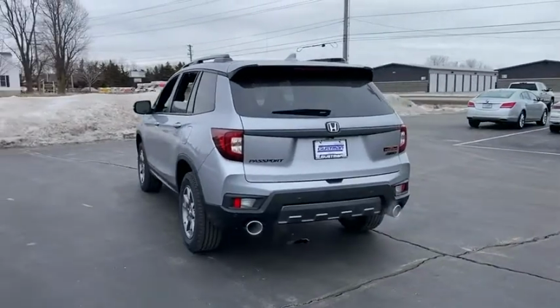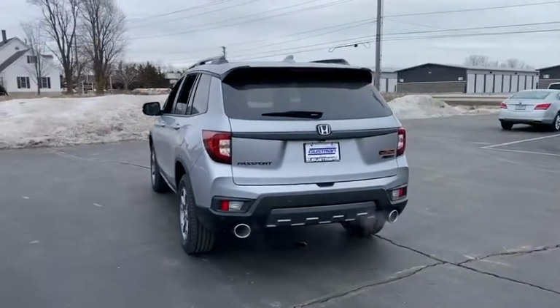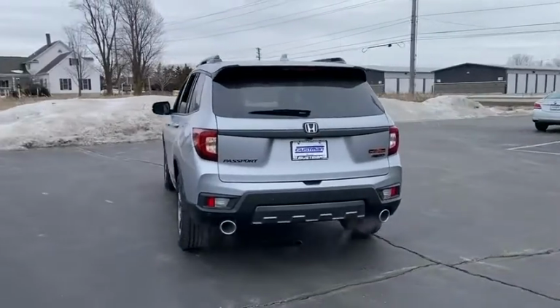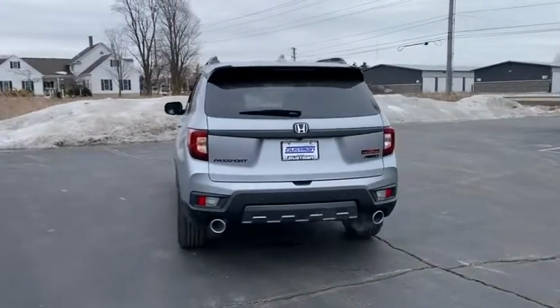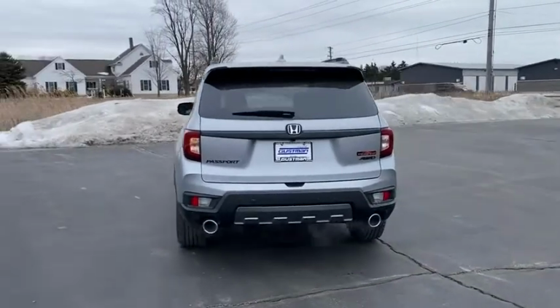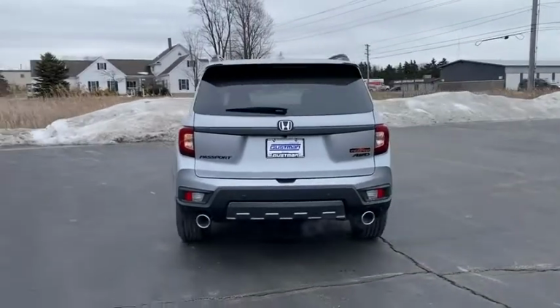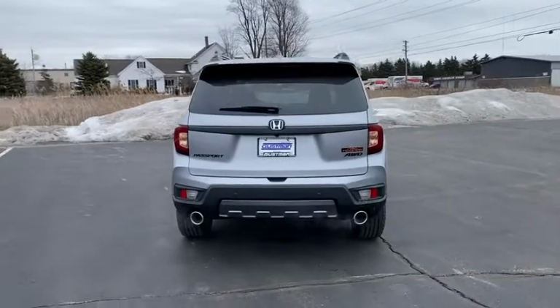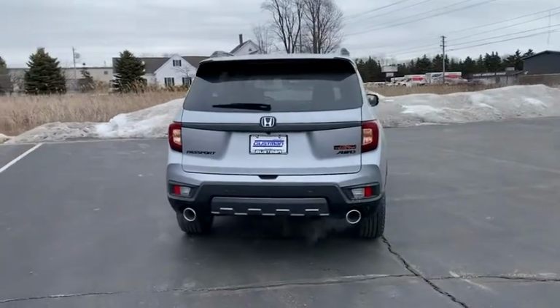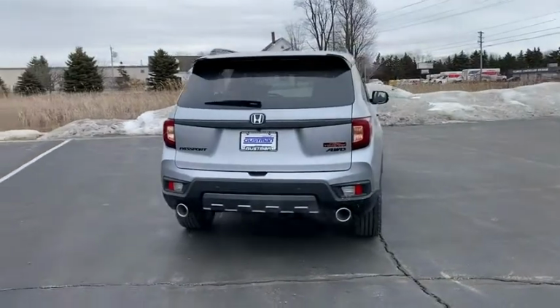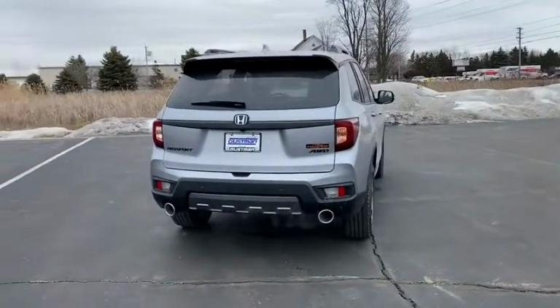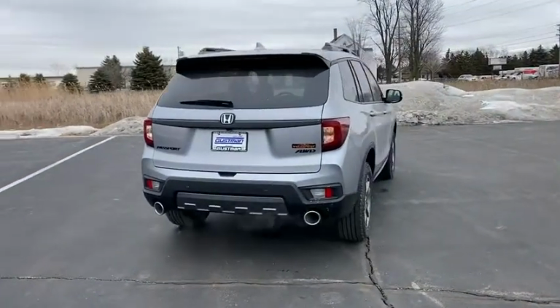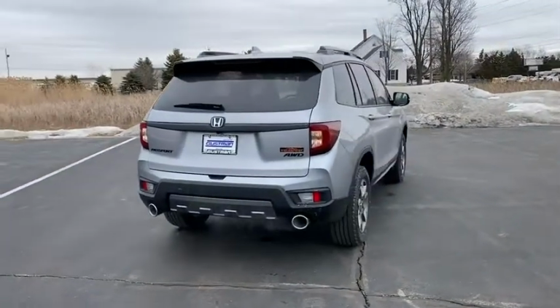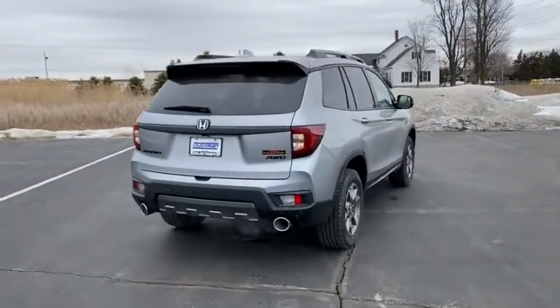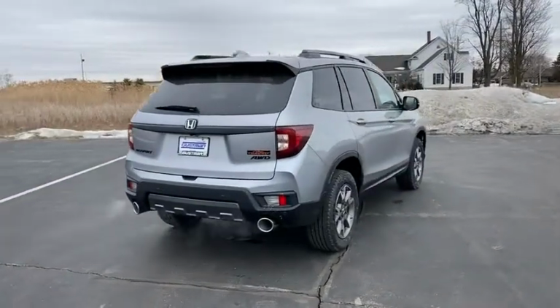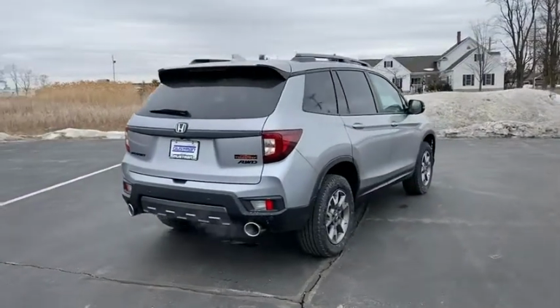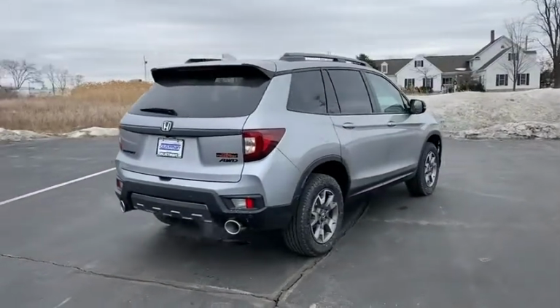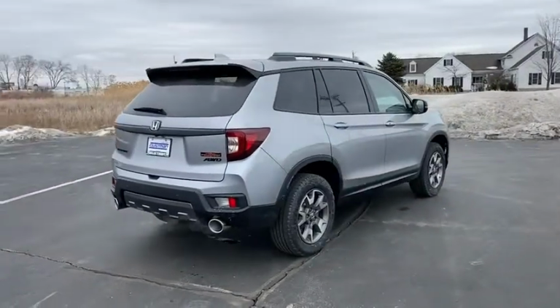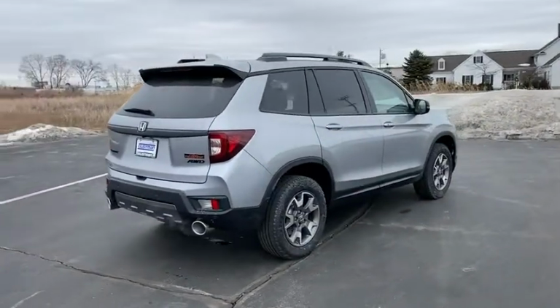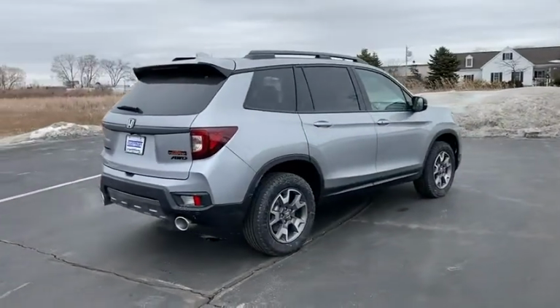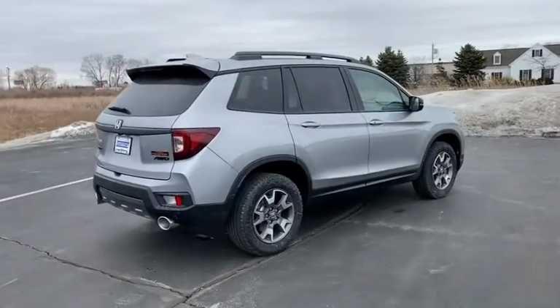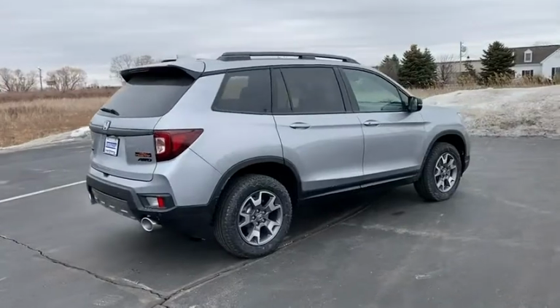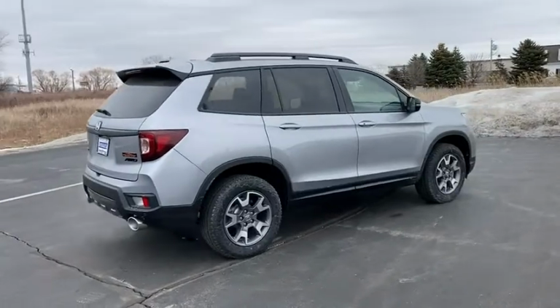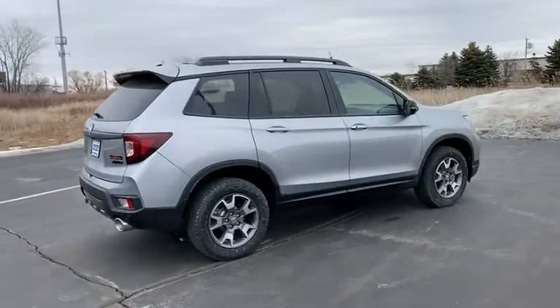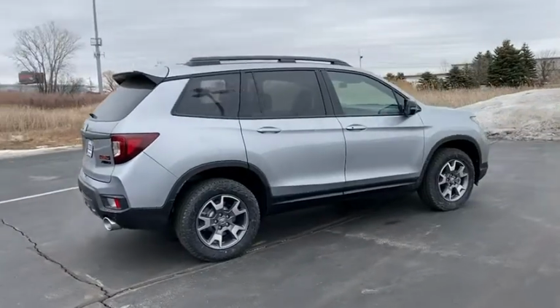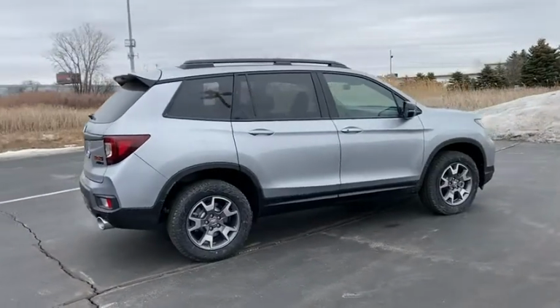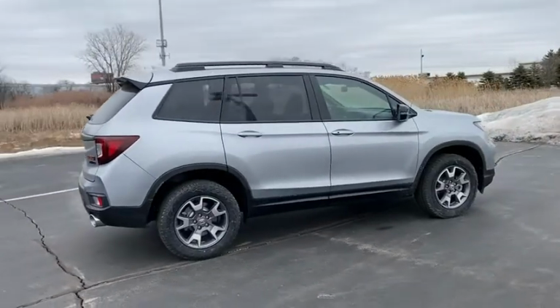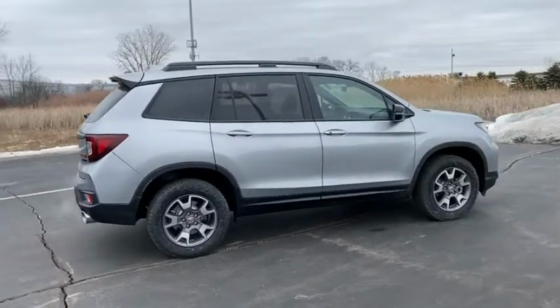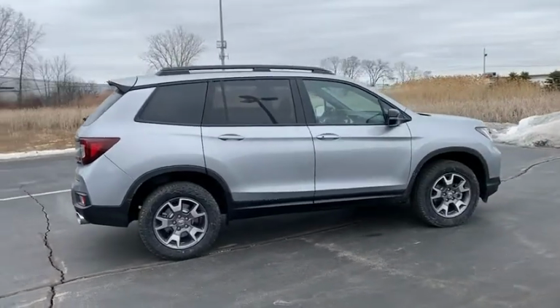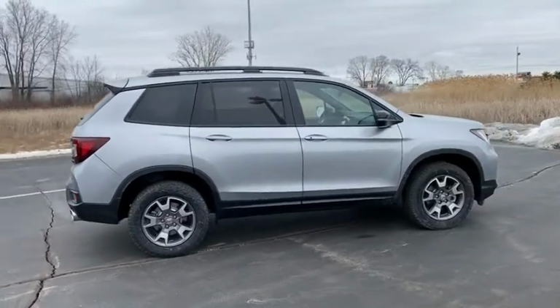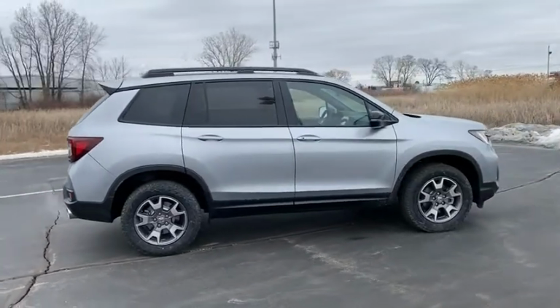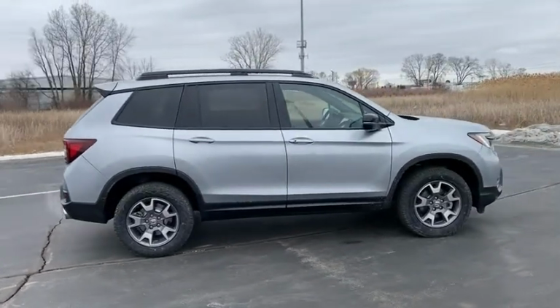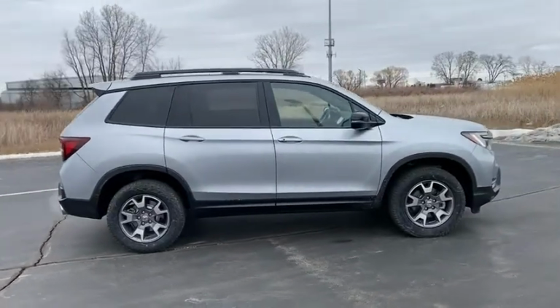Here are some of this vehicle's great options: tire pressure monitor, heated mirrors, all-wheel drive, aluminum wheels, rear spoiler, remote engine start, power liftgate, brake assist, and traction control.